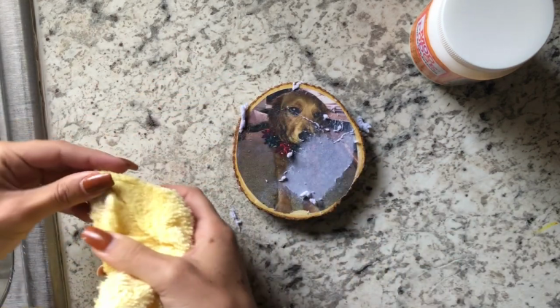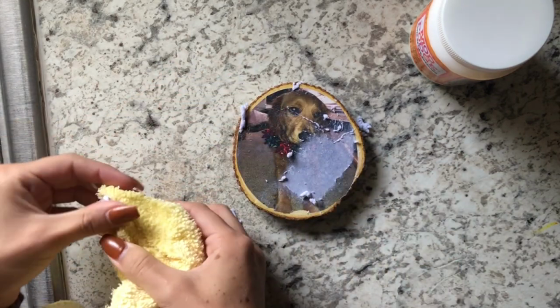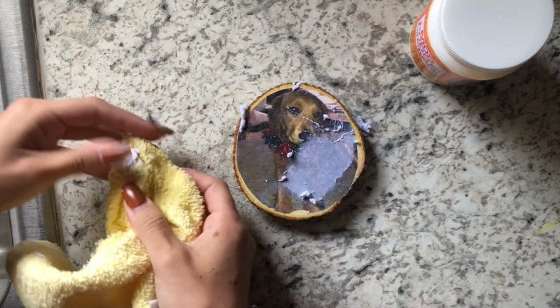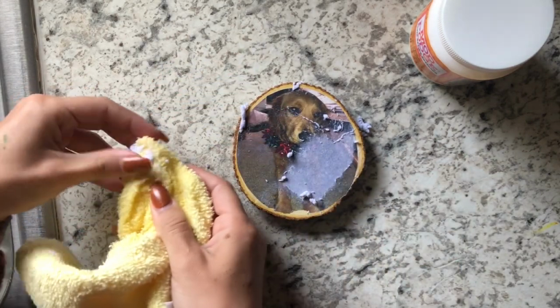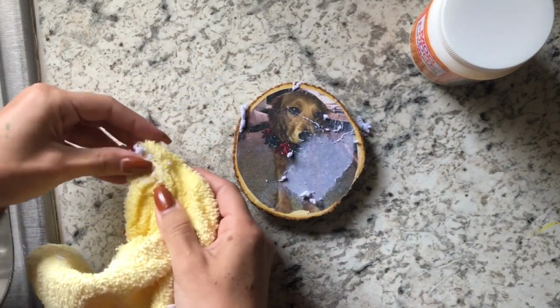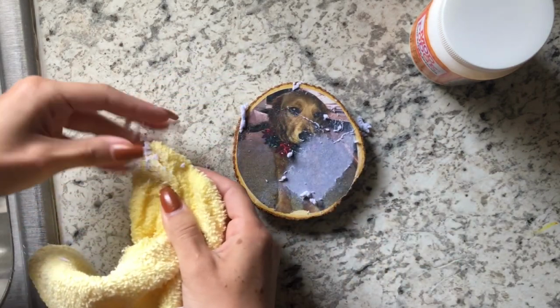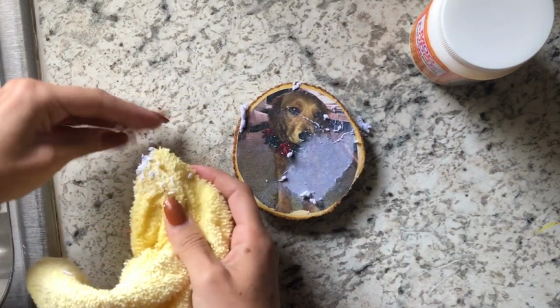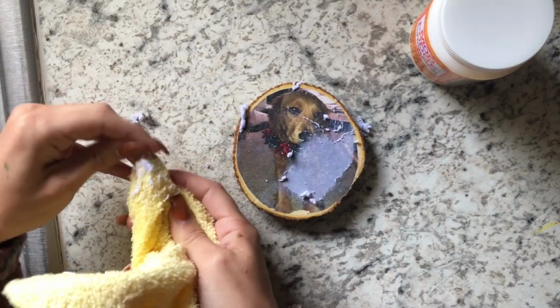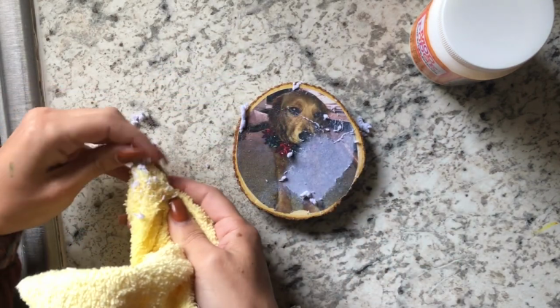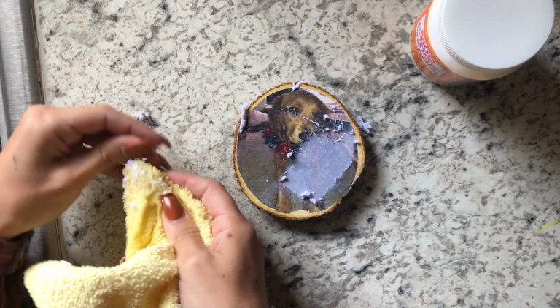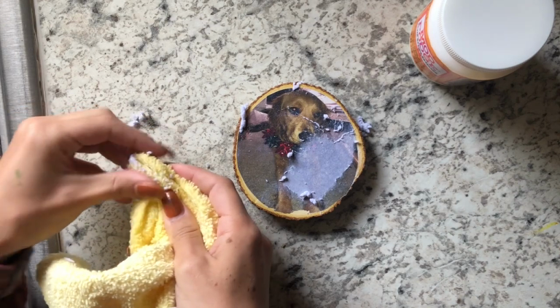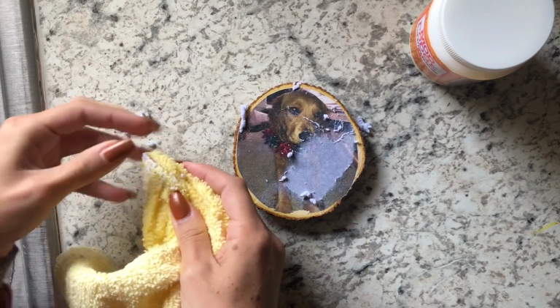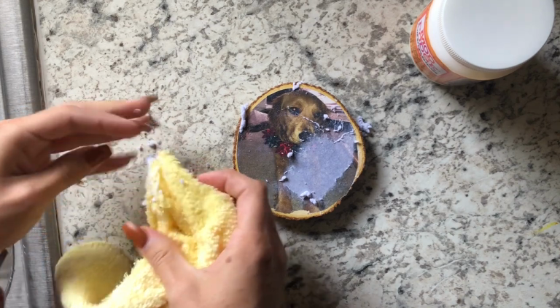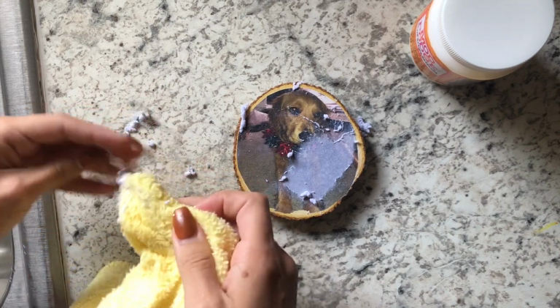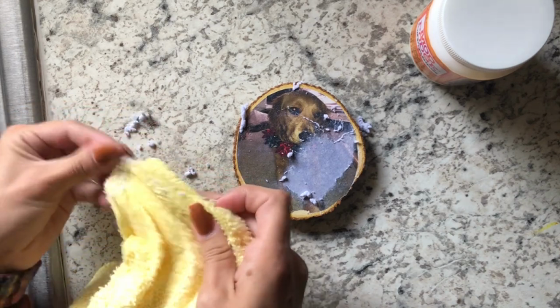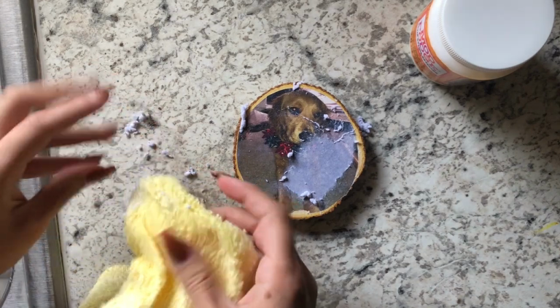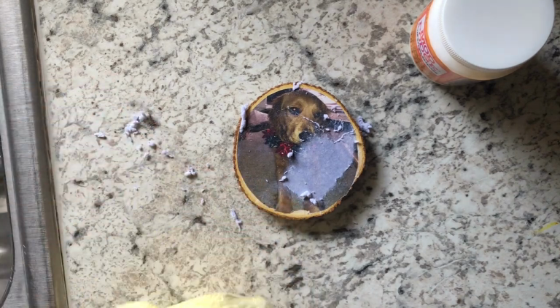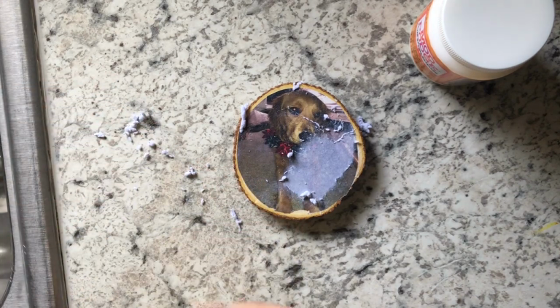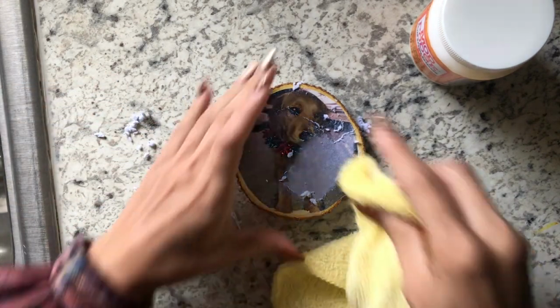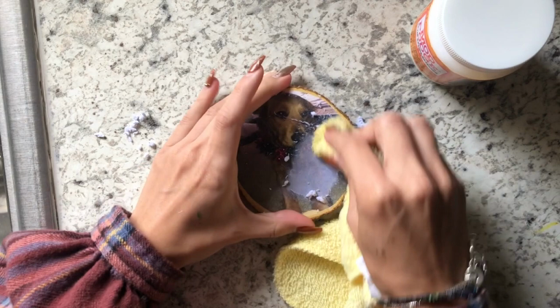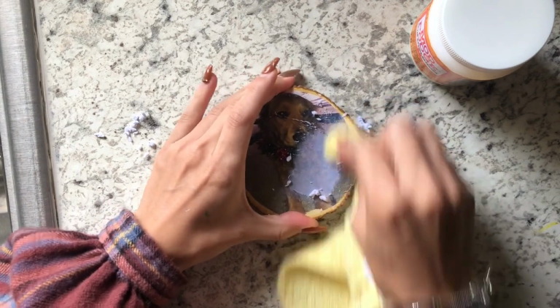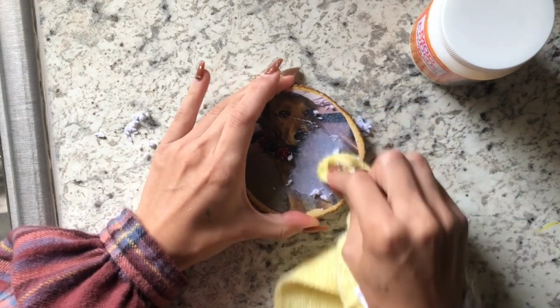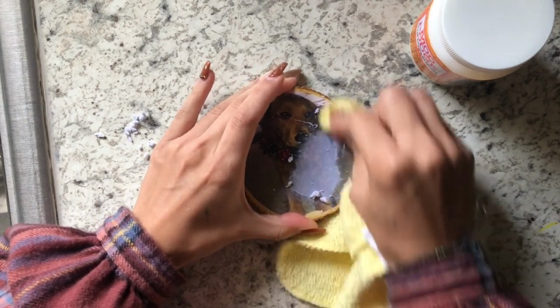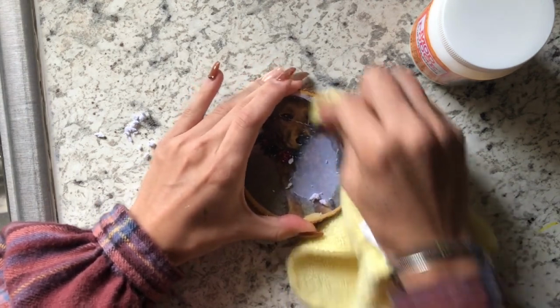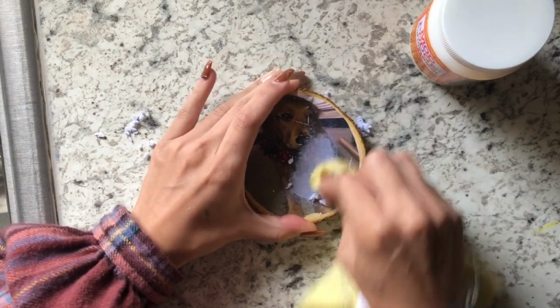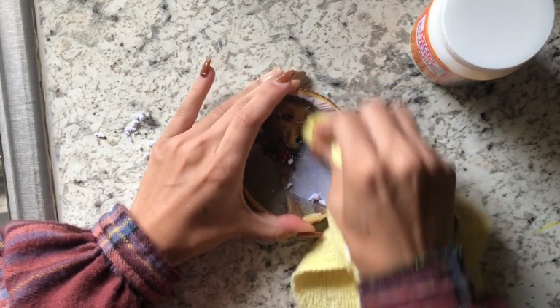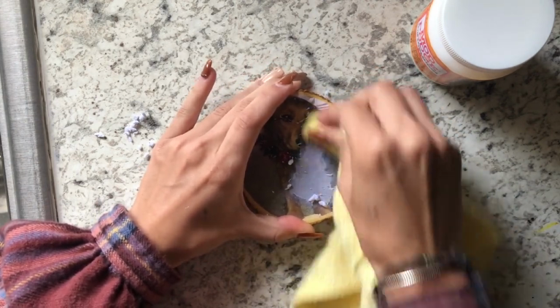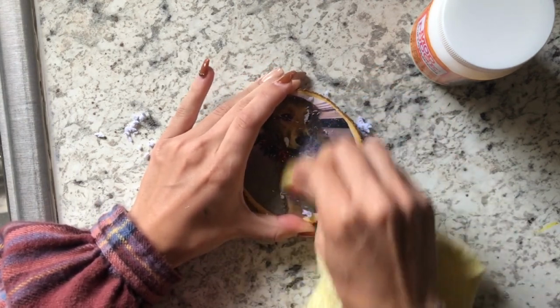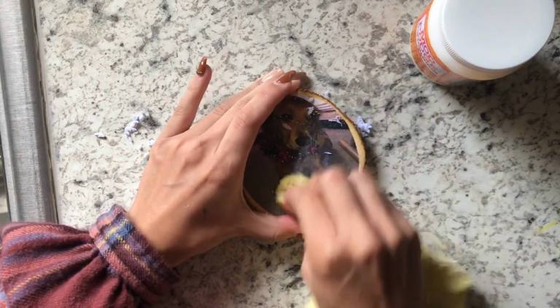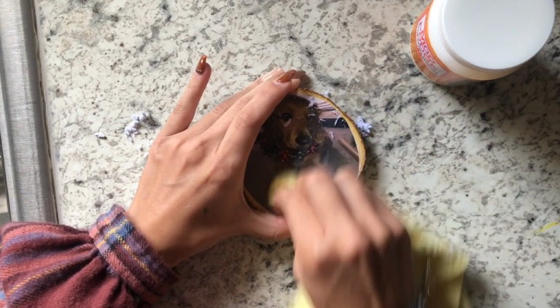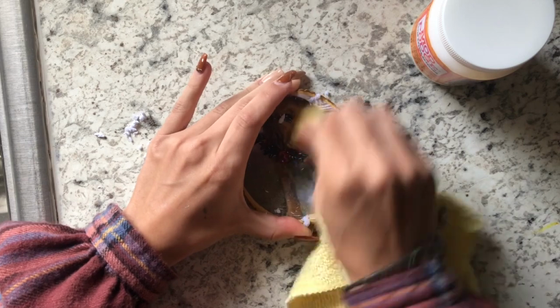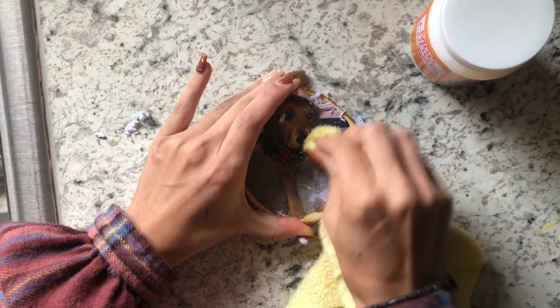If I see that there's a spot where the picture has come off, like in the corner, I just won't go over that part again. I kind of like that in some corners it's come off a little bit — it kind of makes it look more homemade and faded into the wood. But yeah, that's okay if it happens, just don't go over that section again.